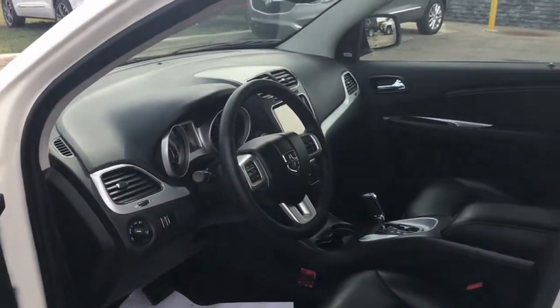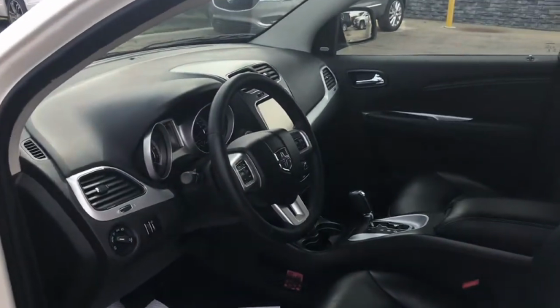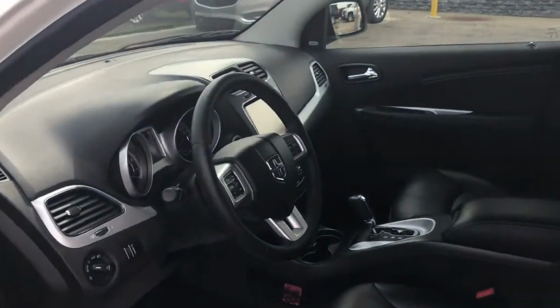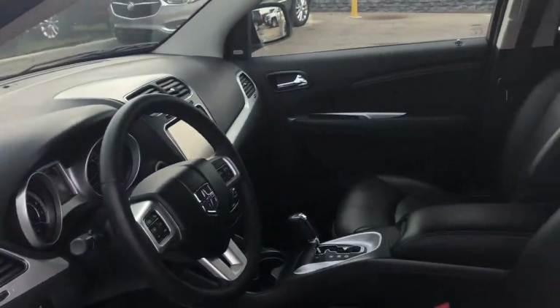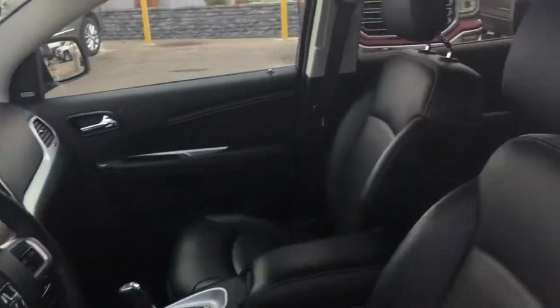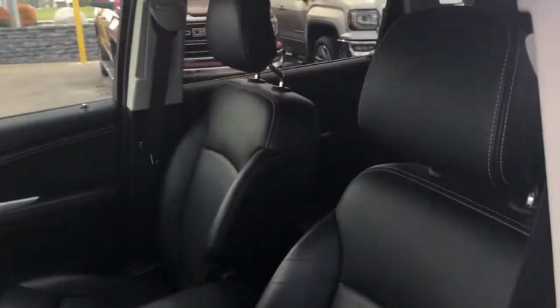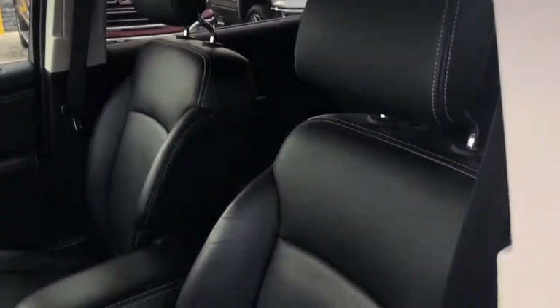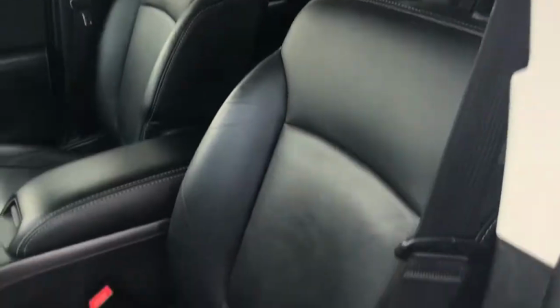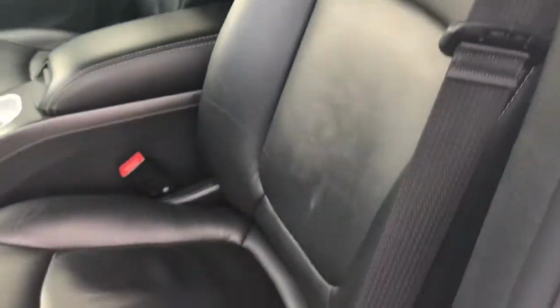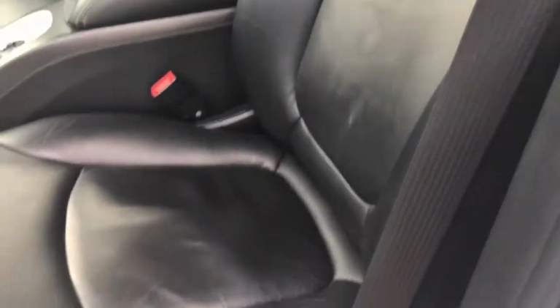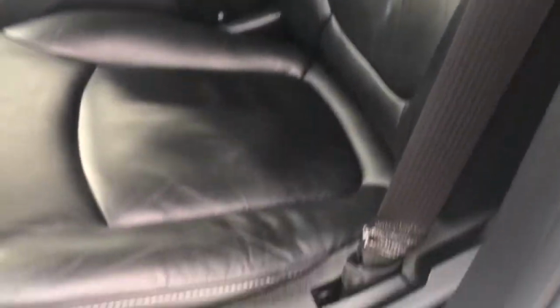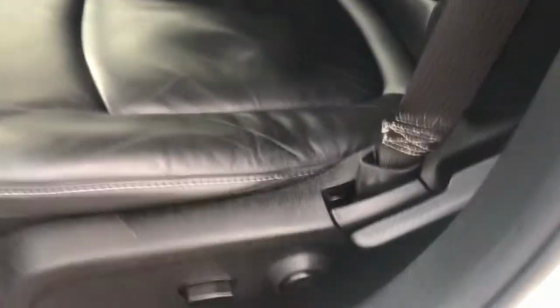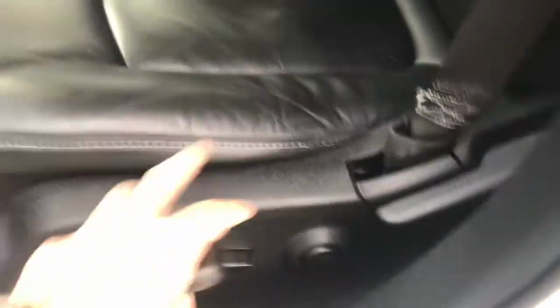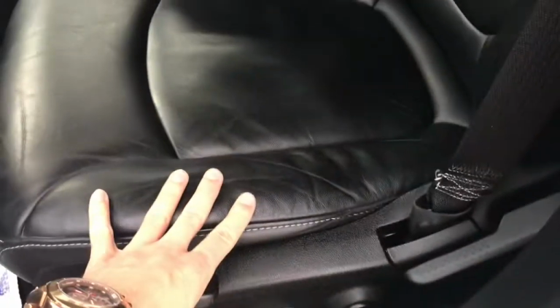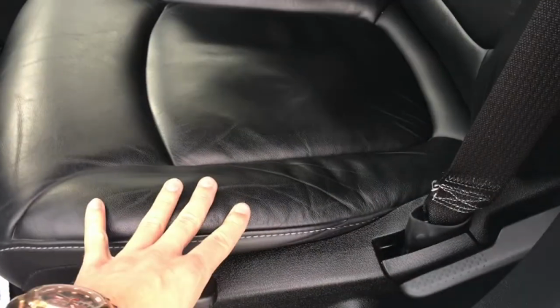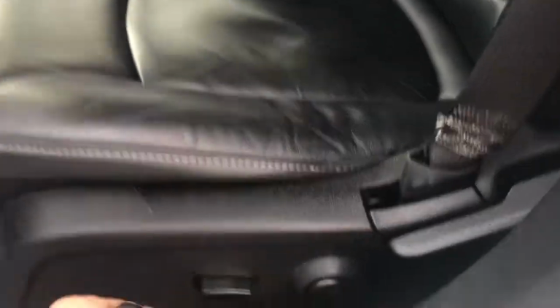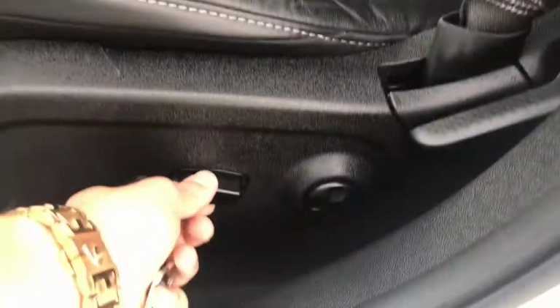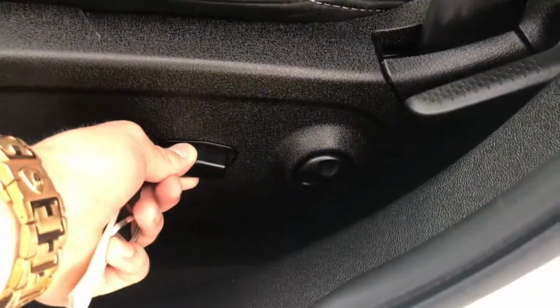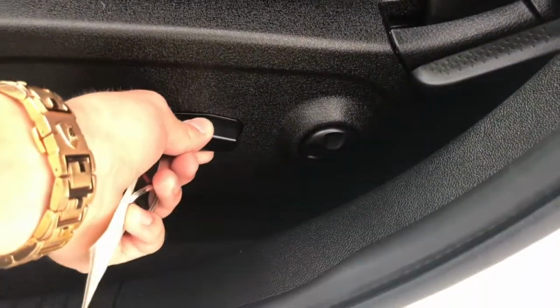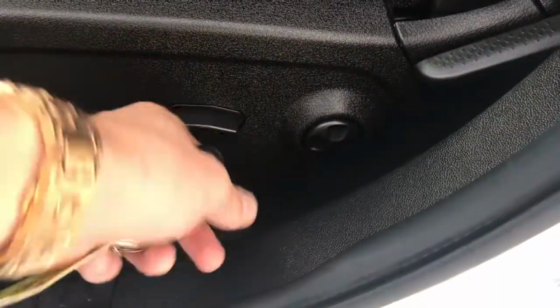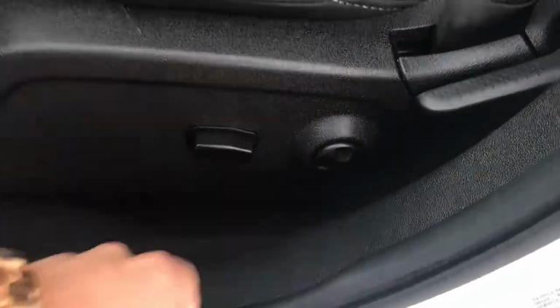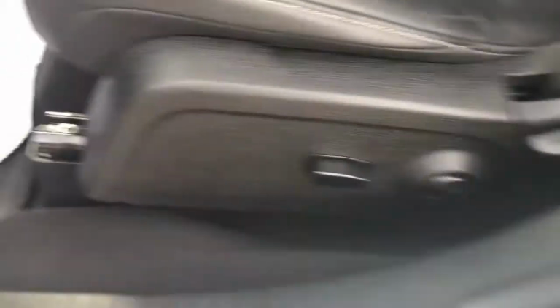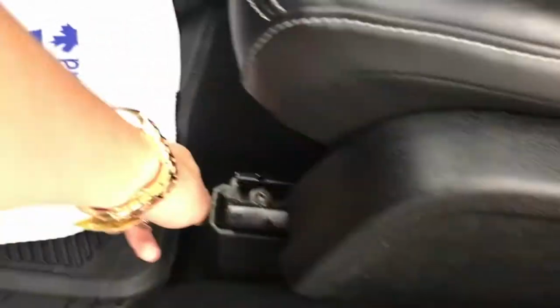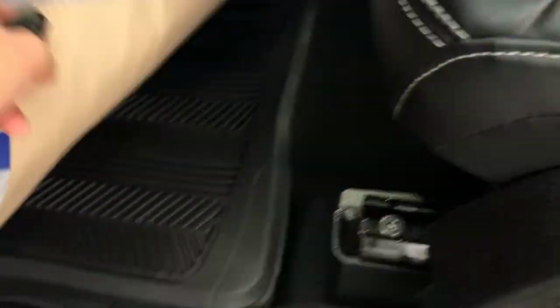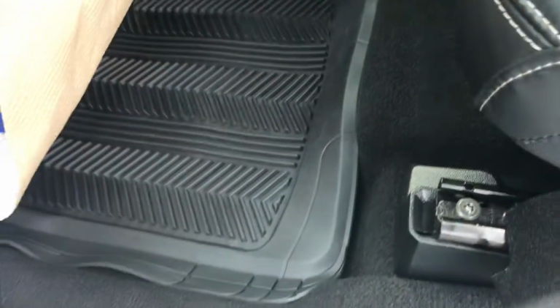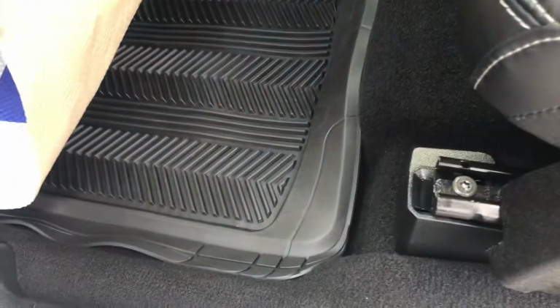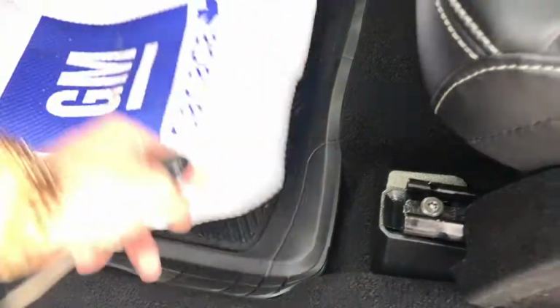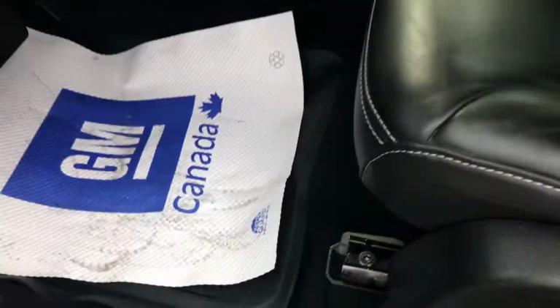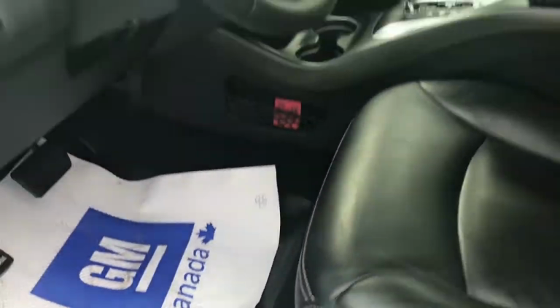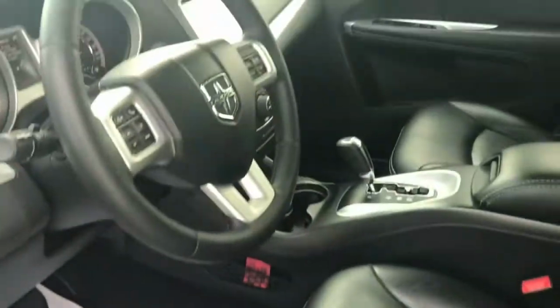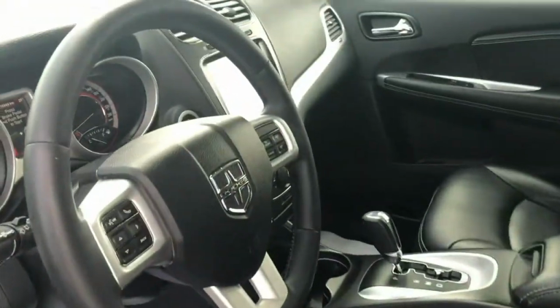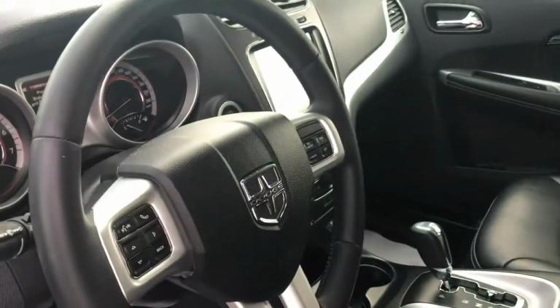Taking a look inside, you've got the black leather interior in this particular unit. The seats are in pretty good shape — you've got power adjustable controls with lumbar support and also rubber mats to keep your carpet nice and clean.